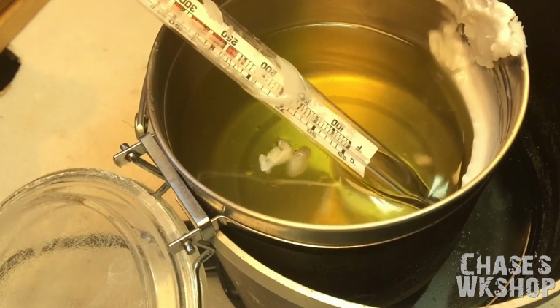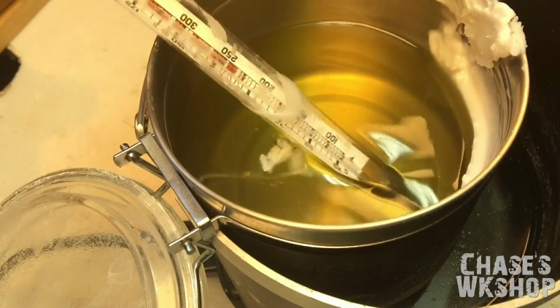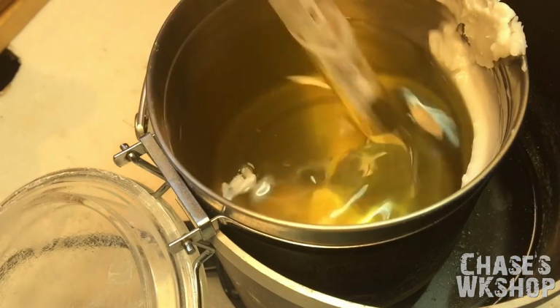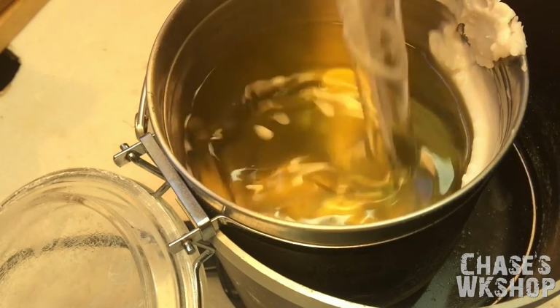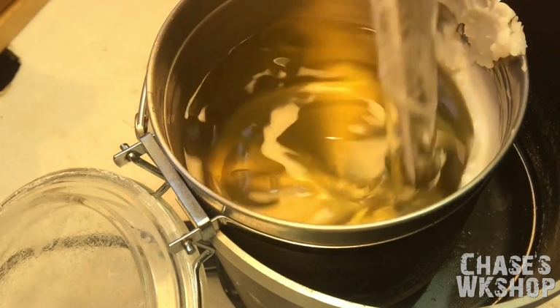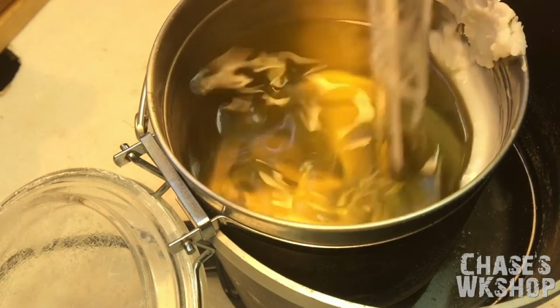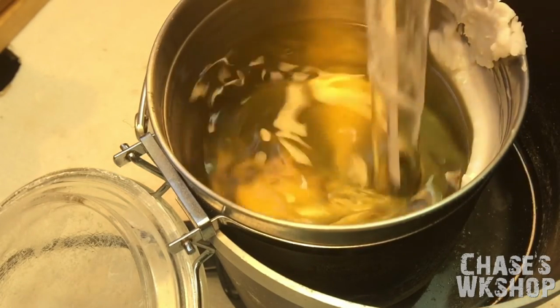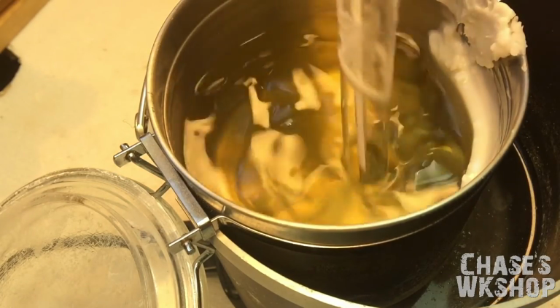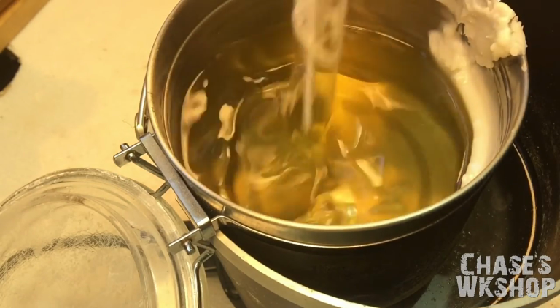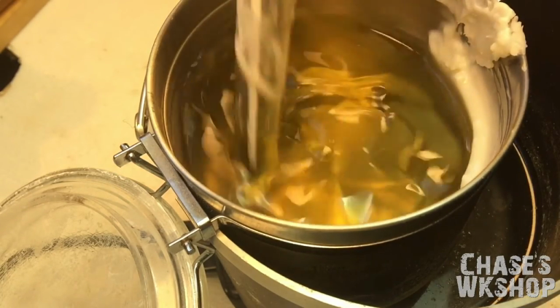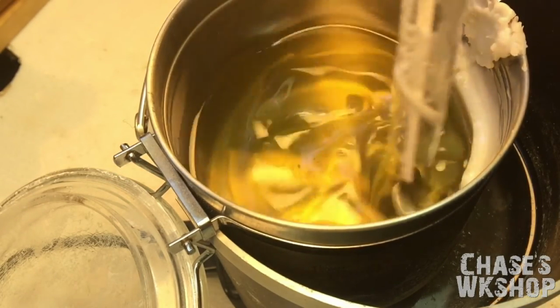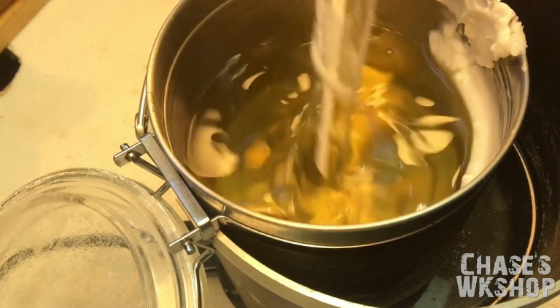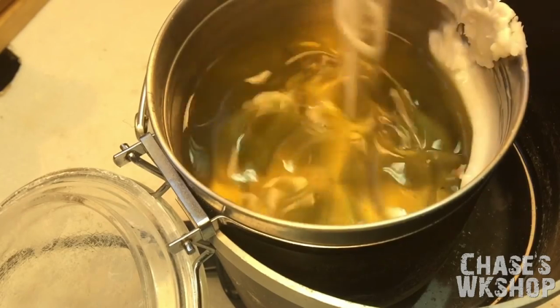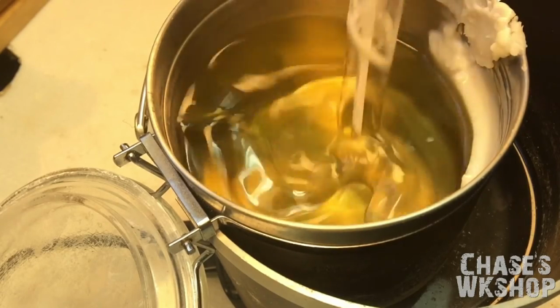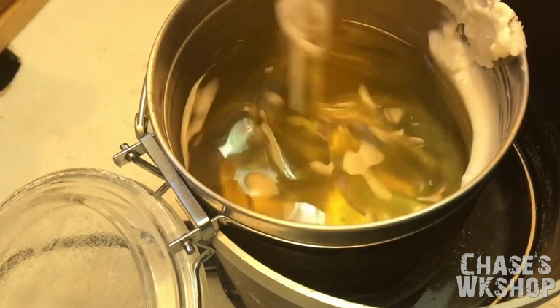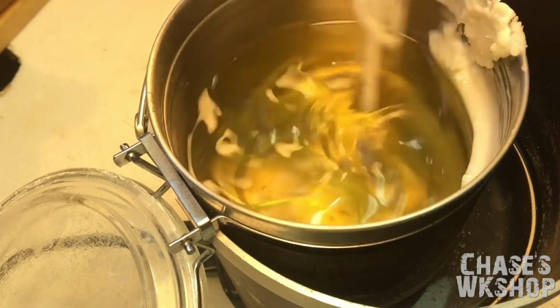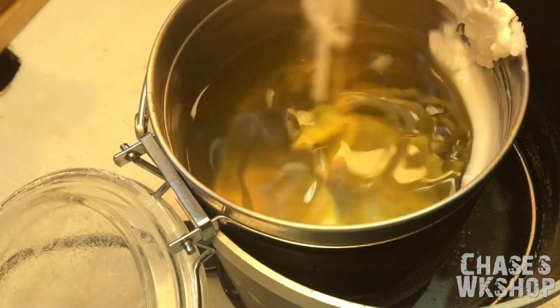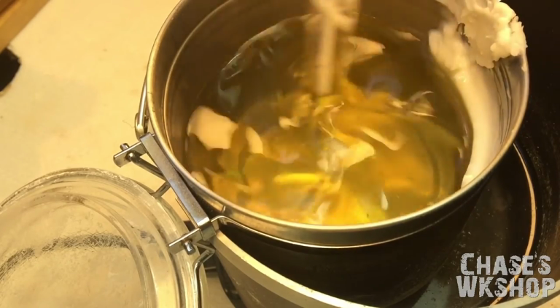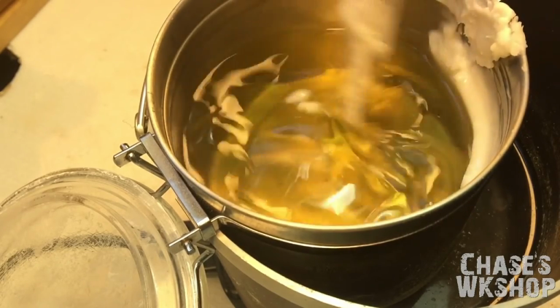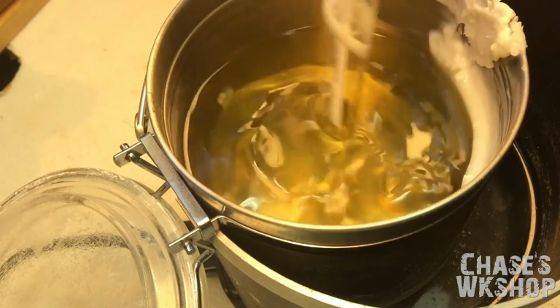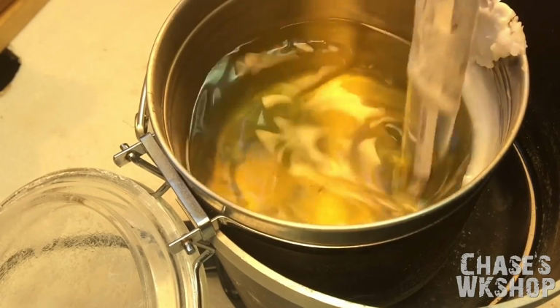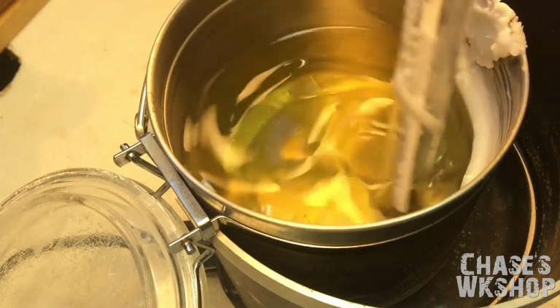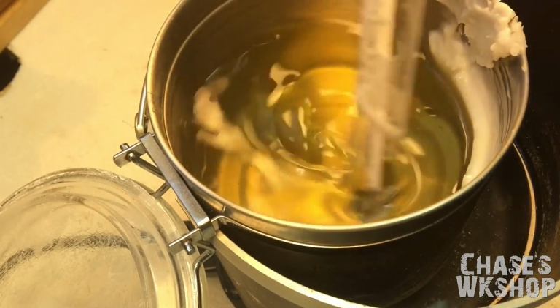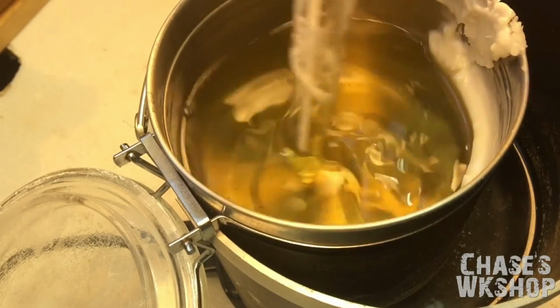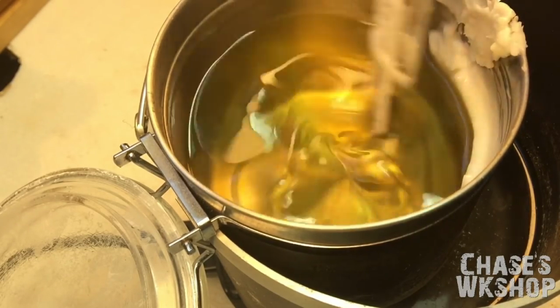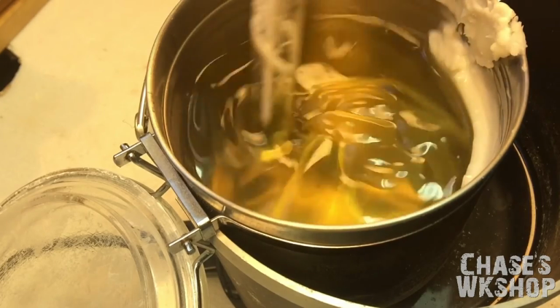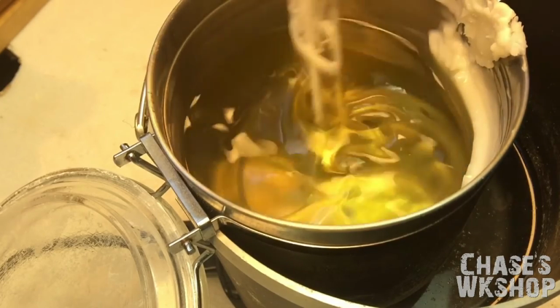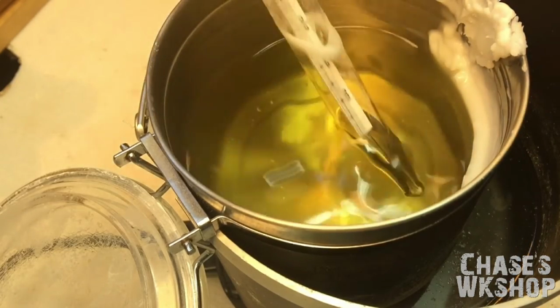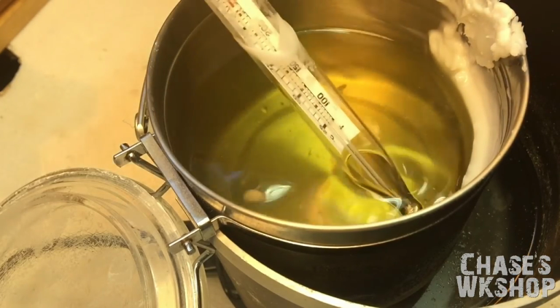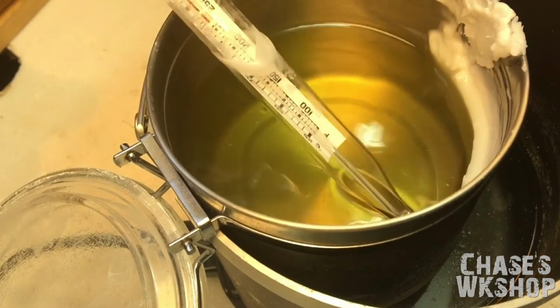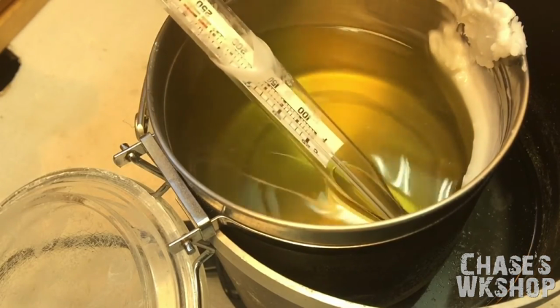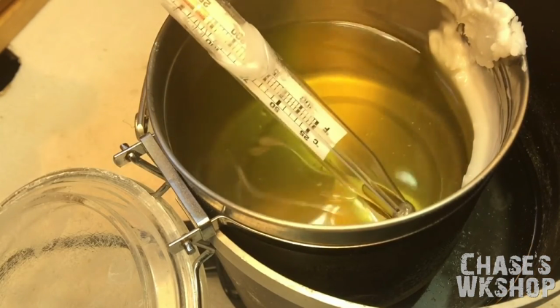I'm pretty close right there but it's below 40 degrees in the shop right now and it cooled down way too fast.